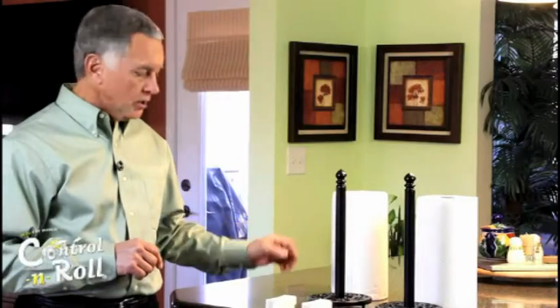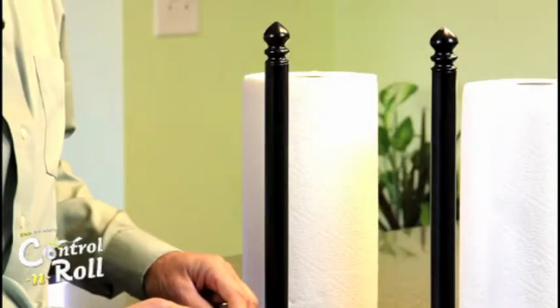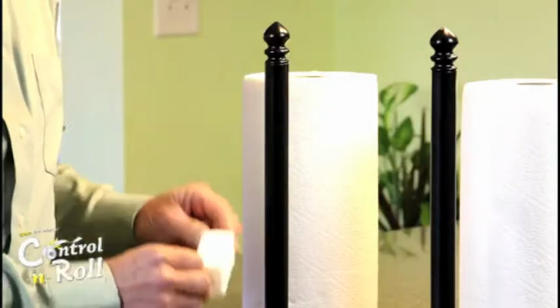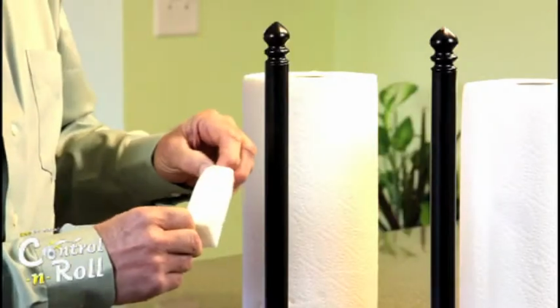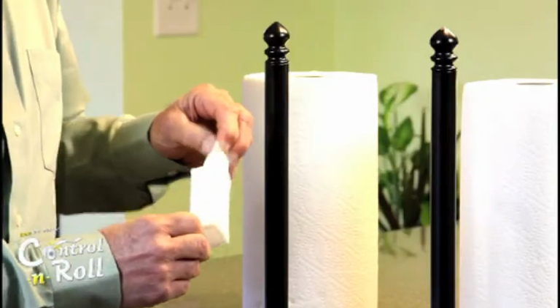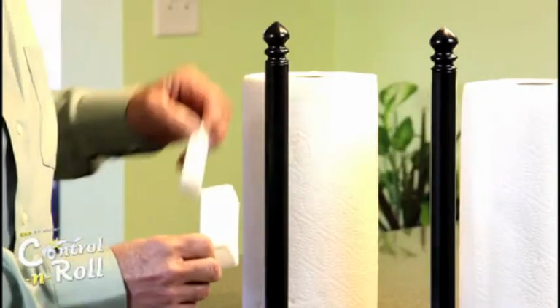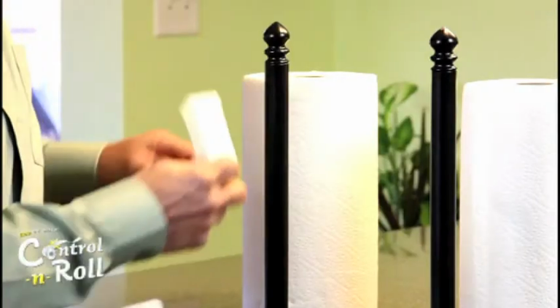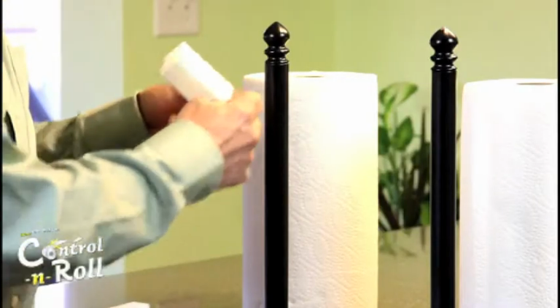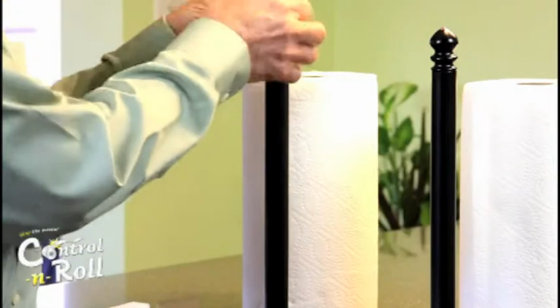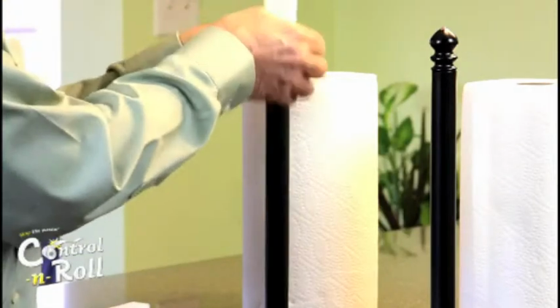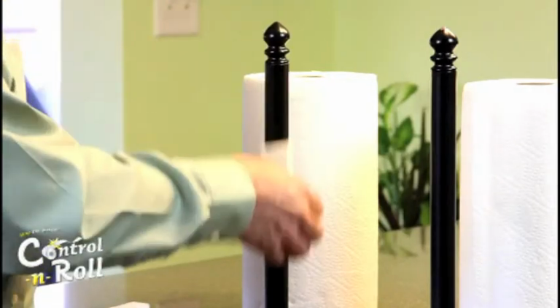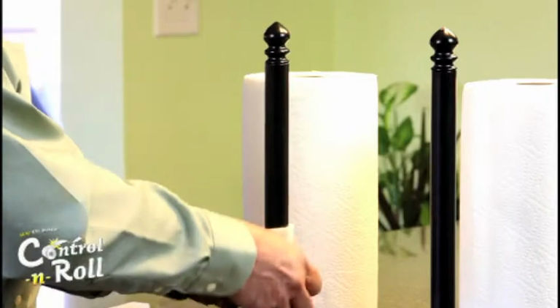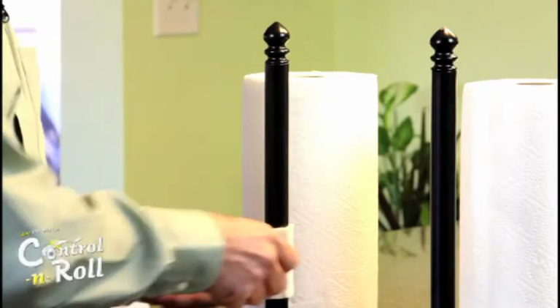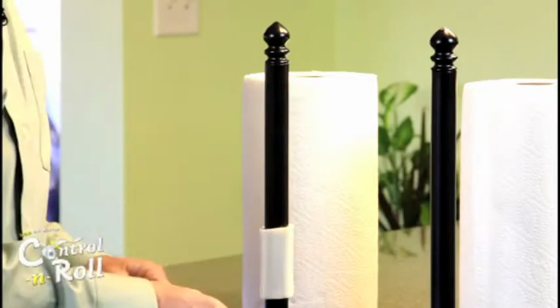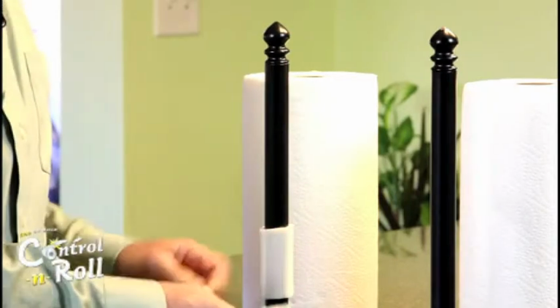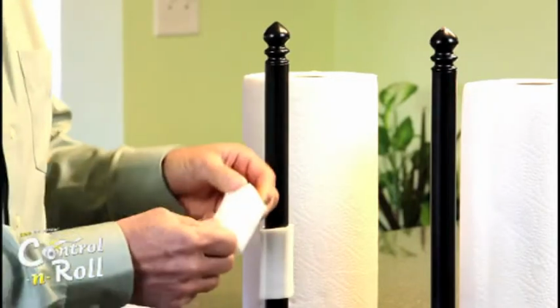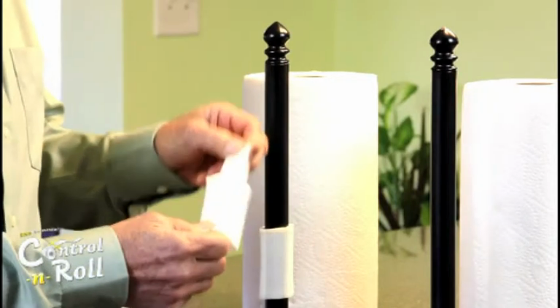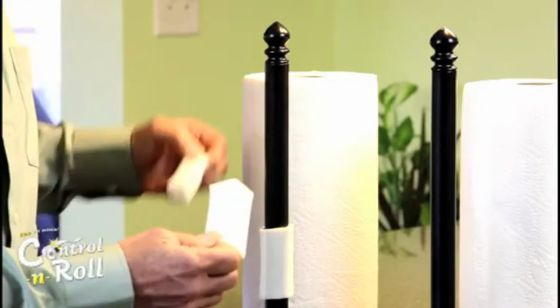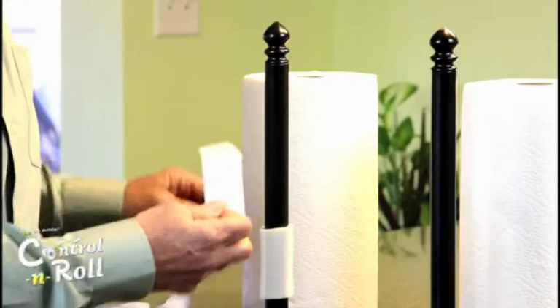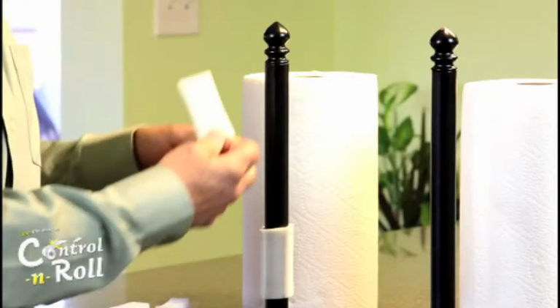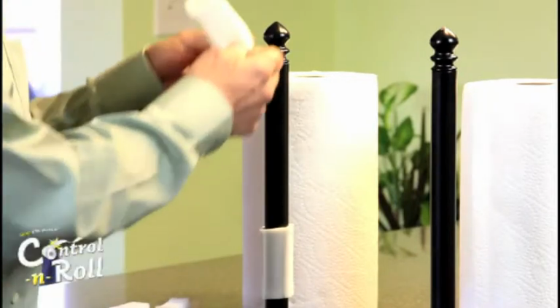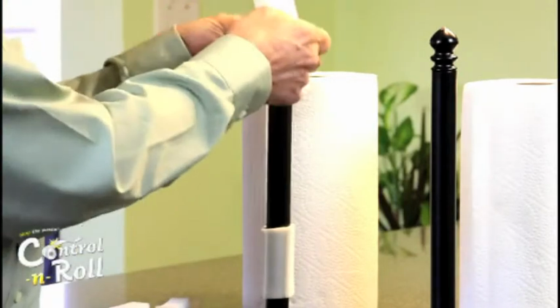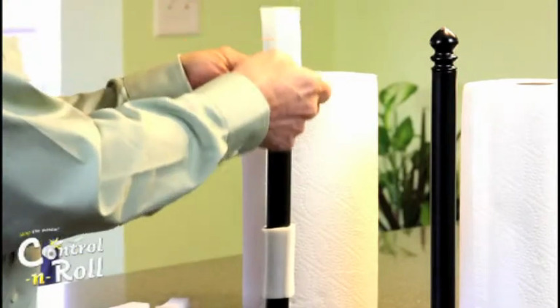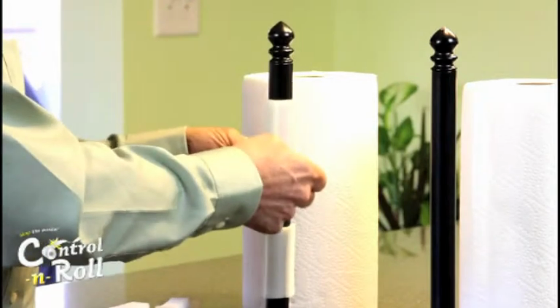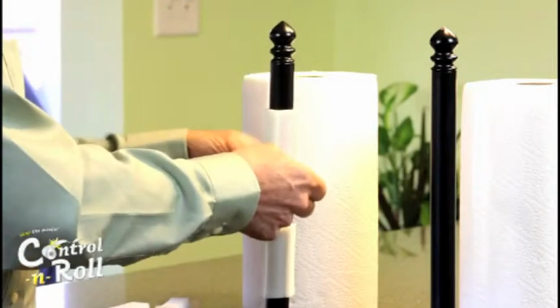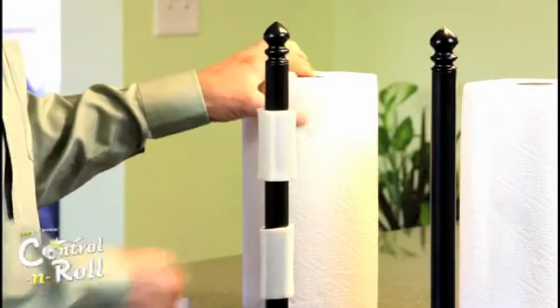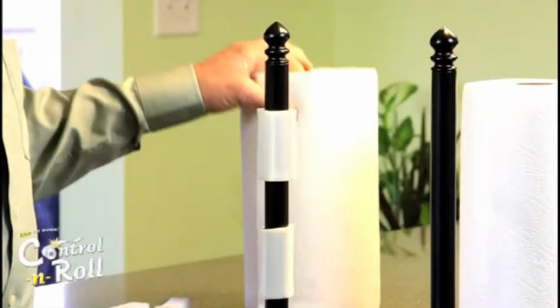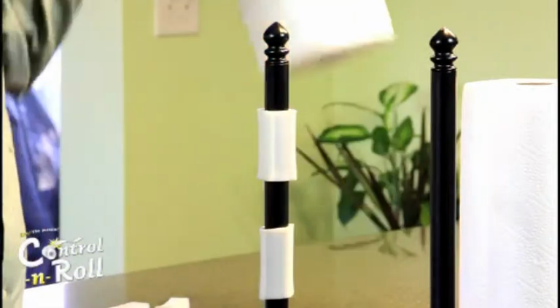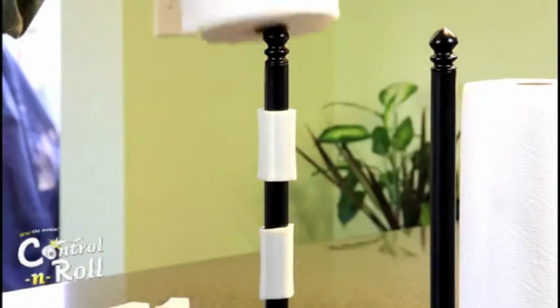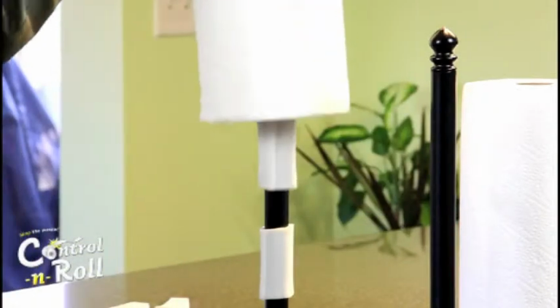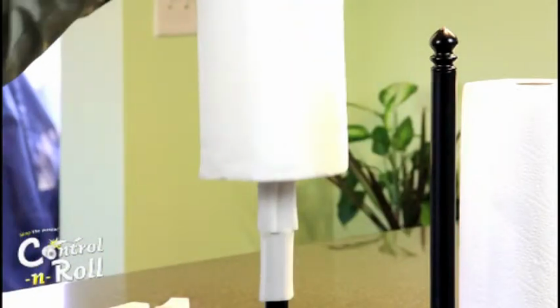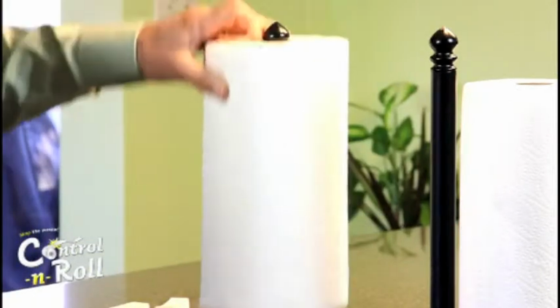Pull out the largest inner core of the Control & Roll and slide it over the bar. It's best to use two Control & Rolls with this type of dispenser. Then slide the paper towel roll over the Control & Rolls.